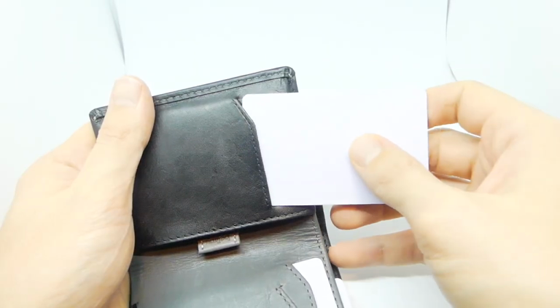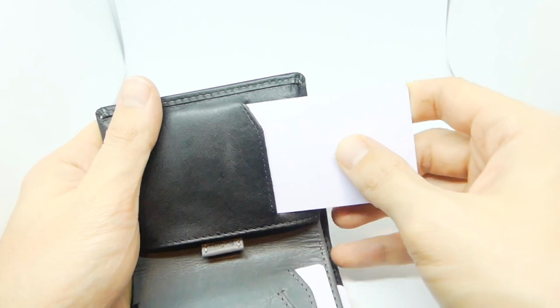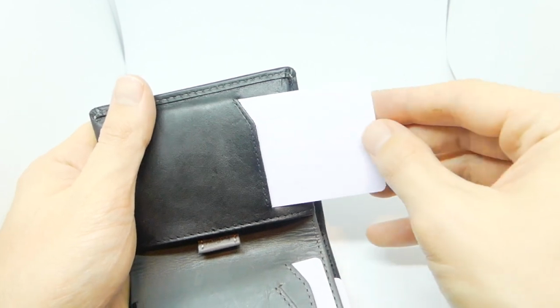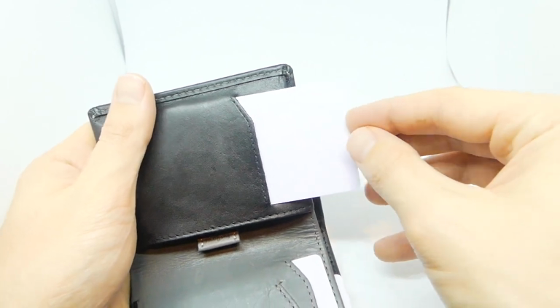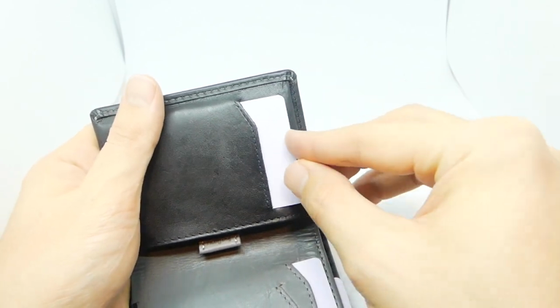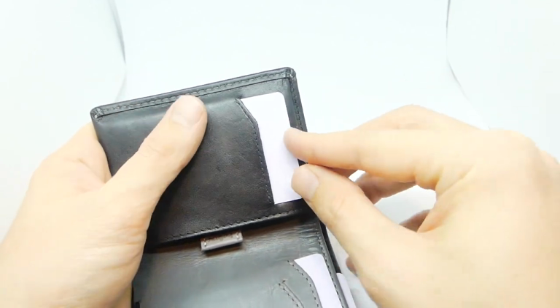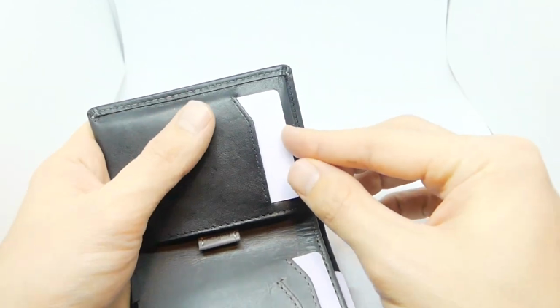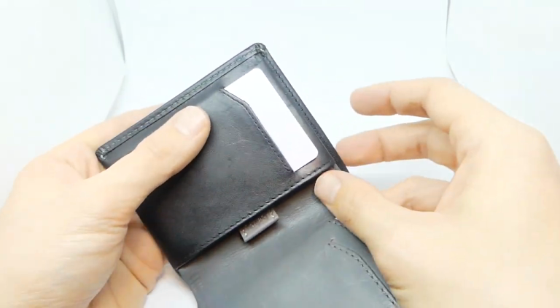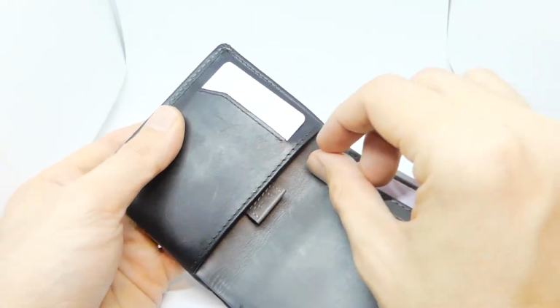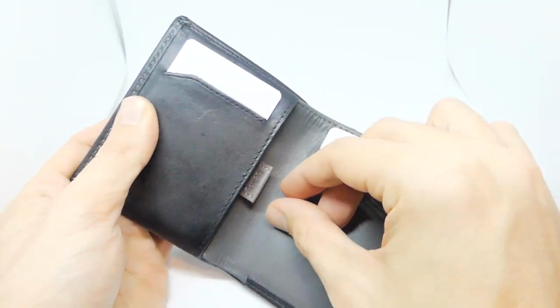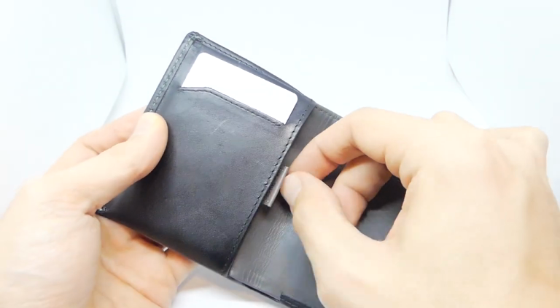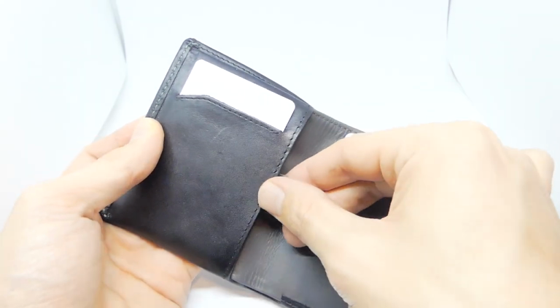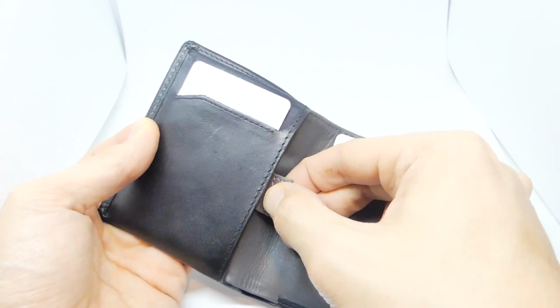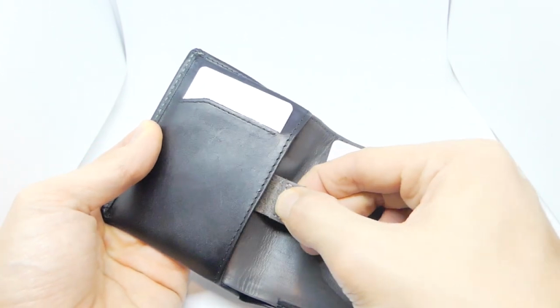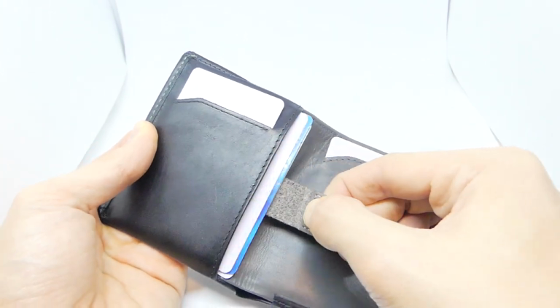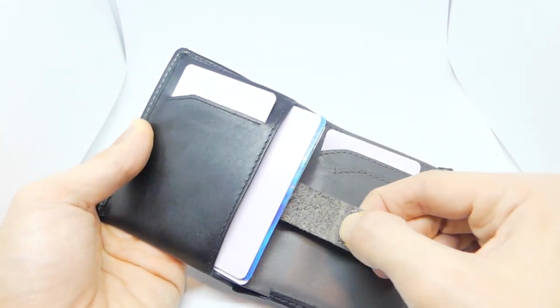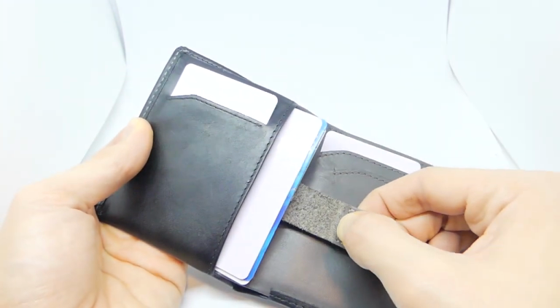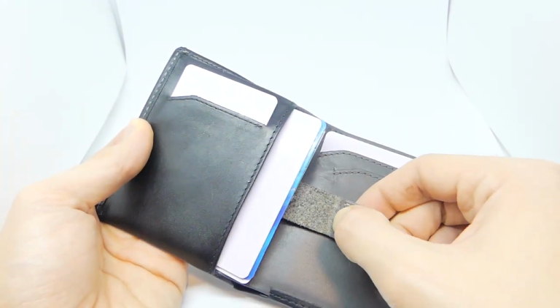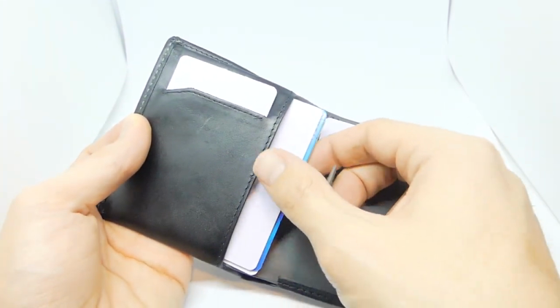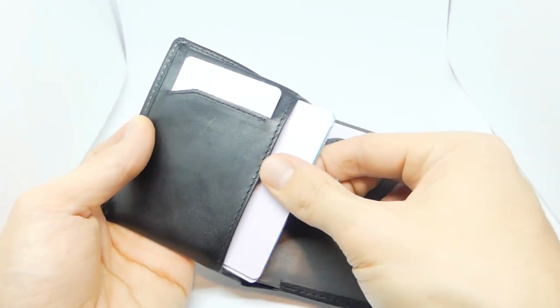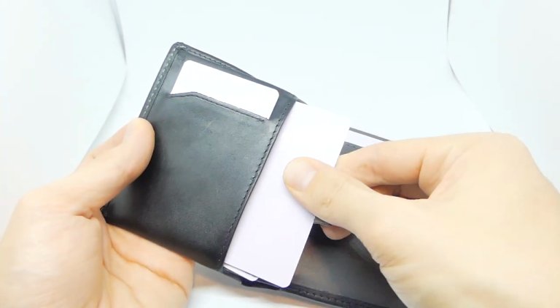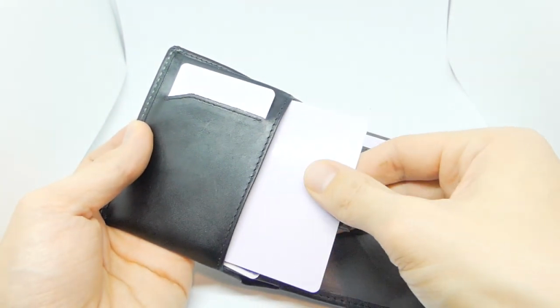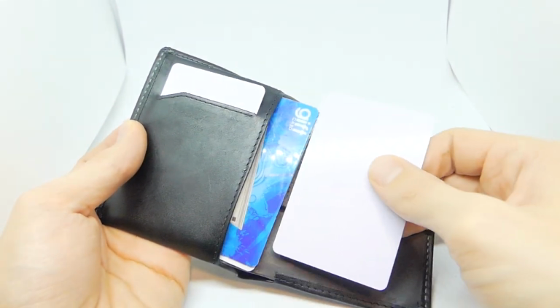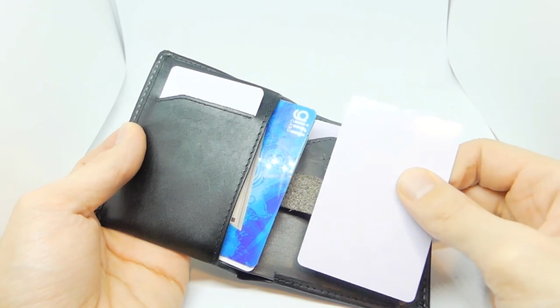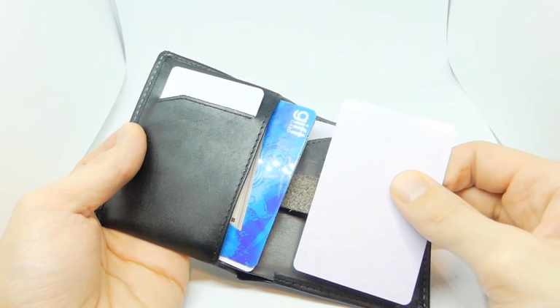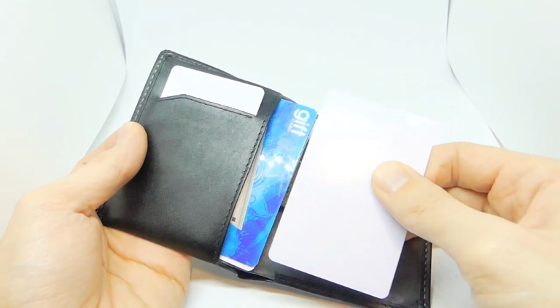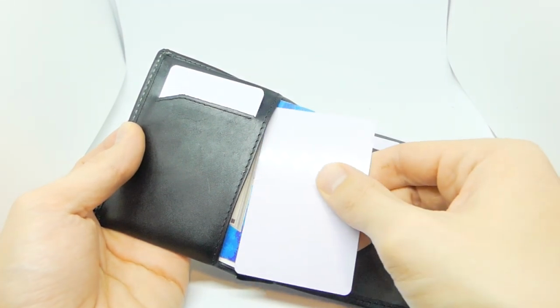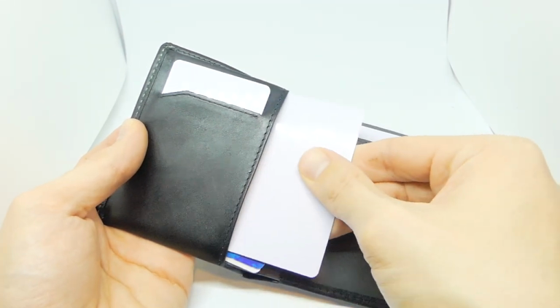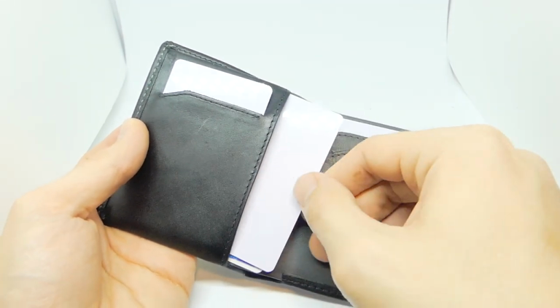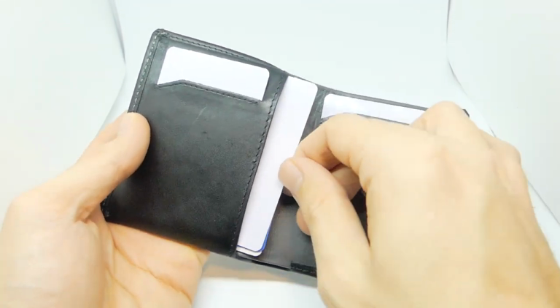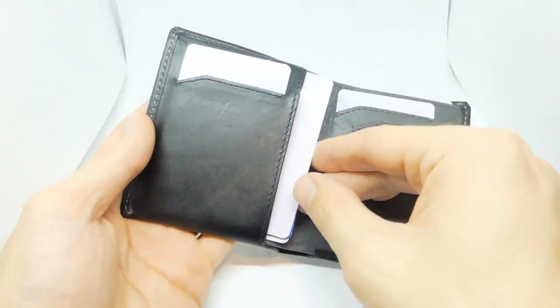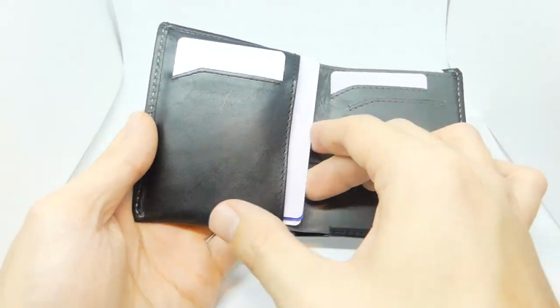After using this wallet for three weeks, I've discovered several pros and cons. I will discuss the pros first, and then the cons, and then lastly I'll give my final conclusion and announce if the Bellroy Note Sleeve is Slim Wallet Dude approved.